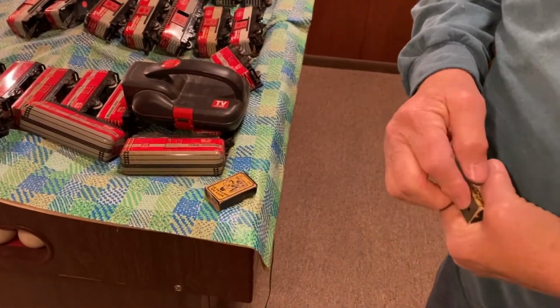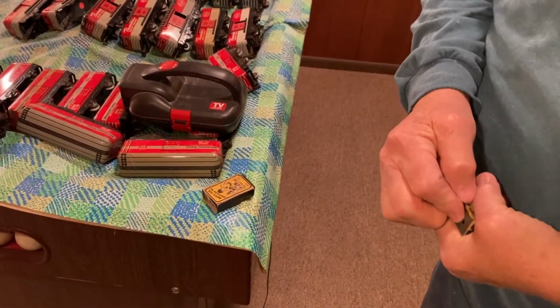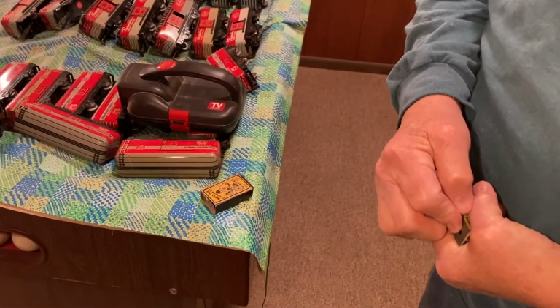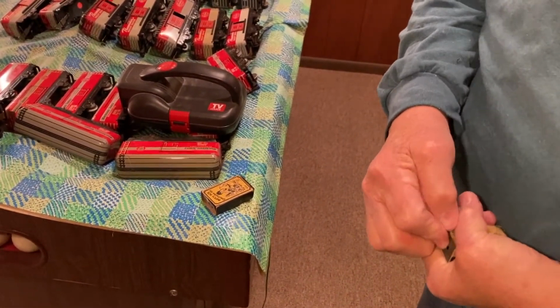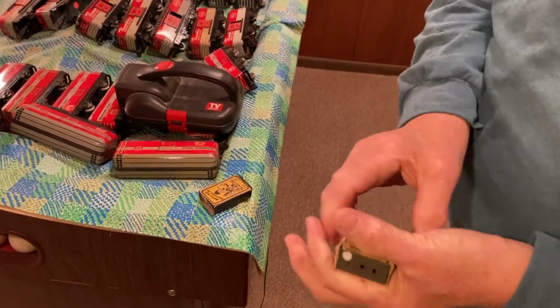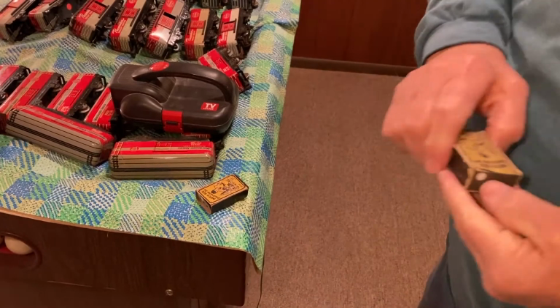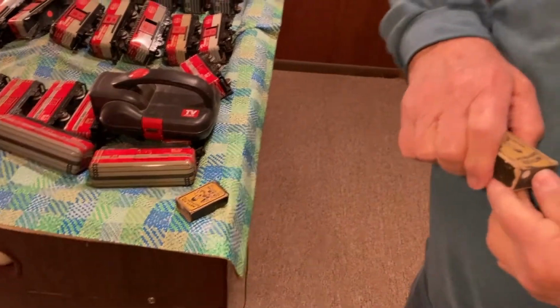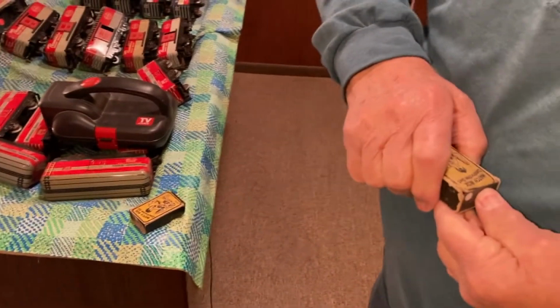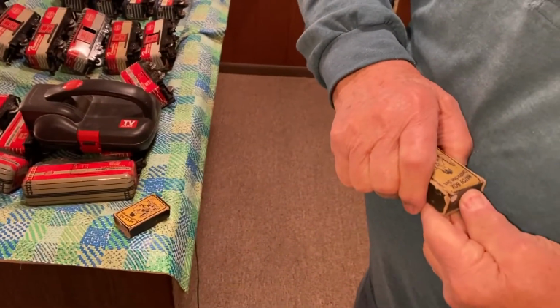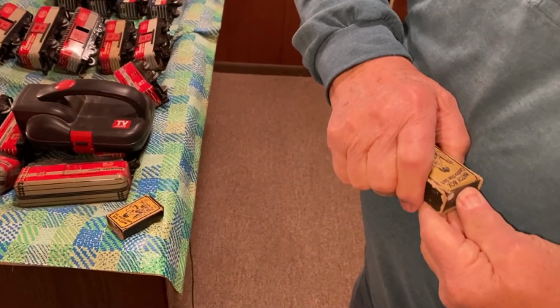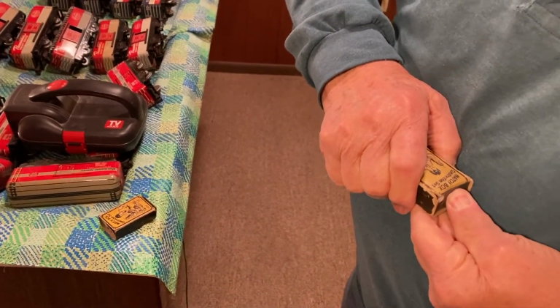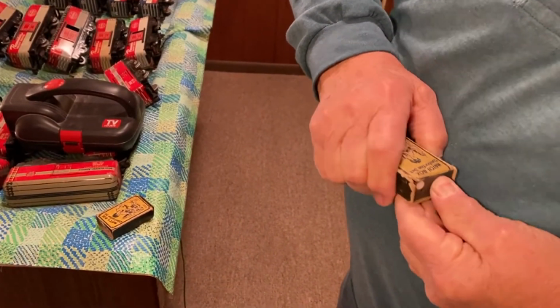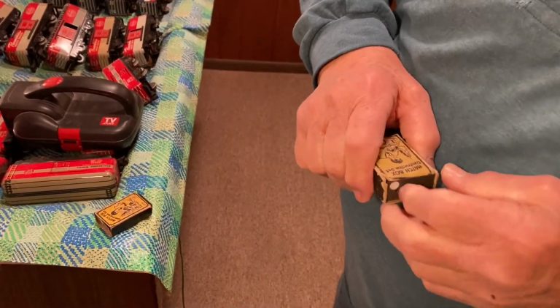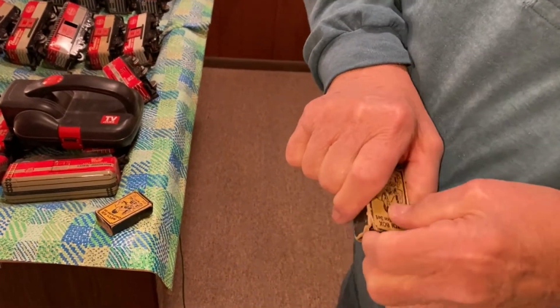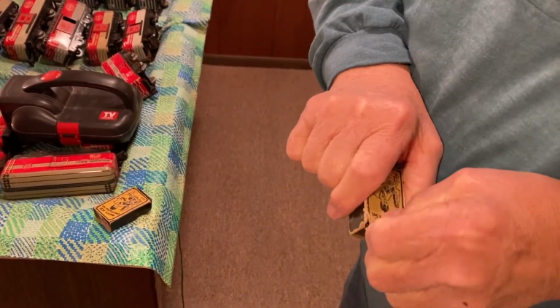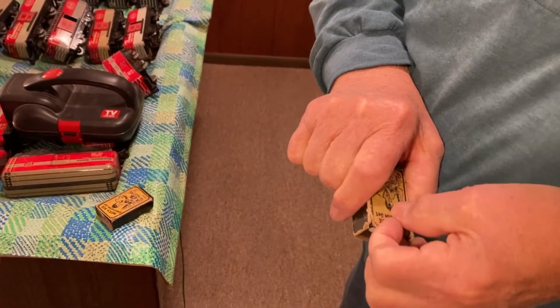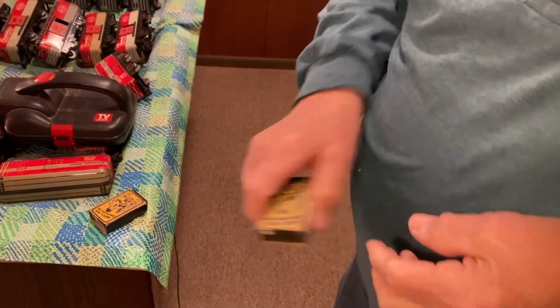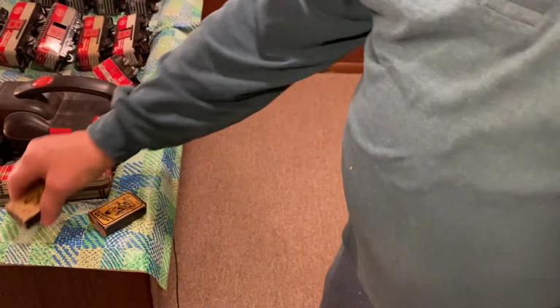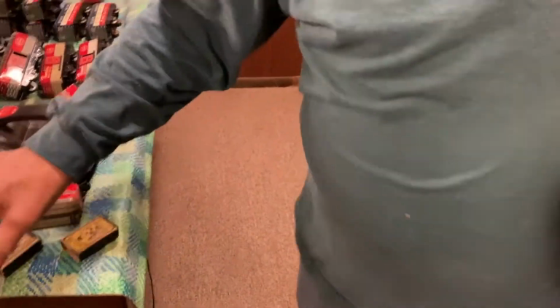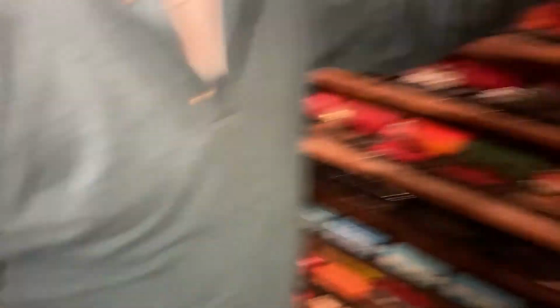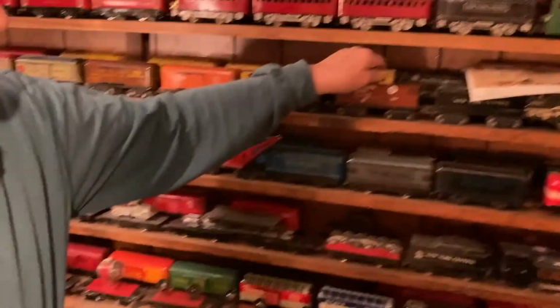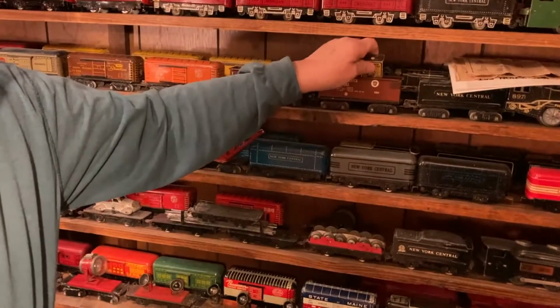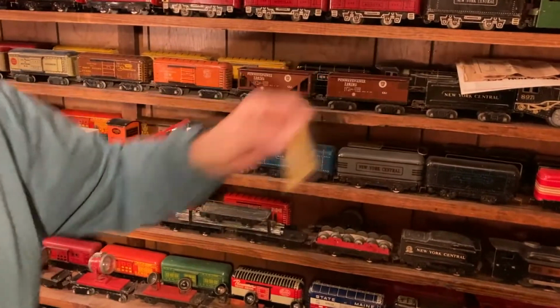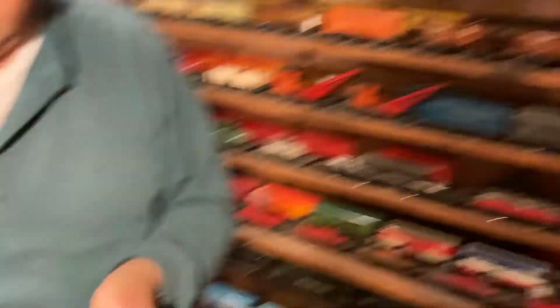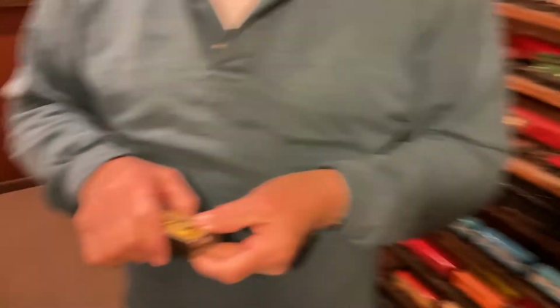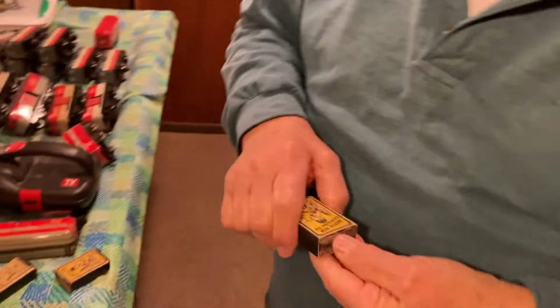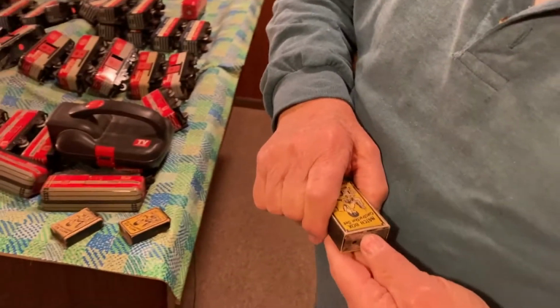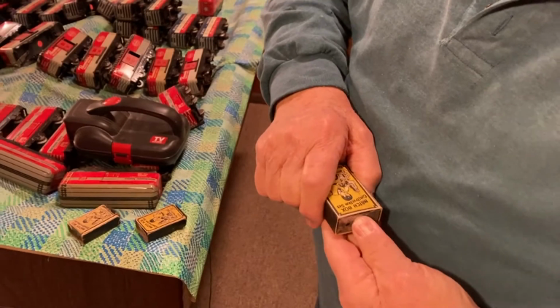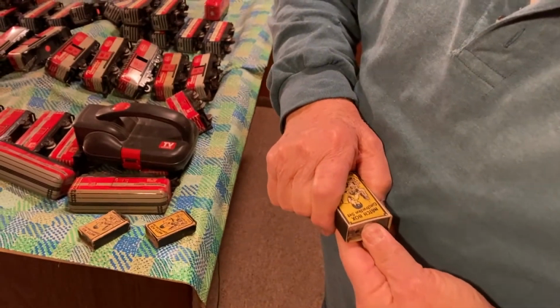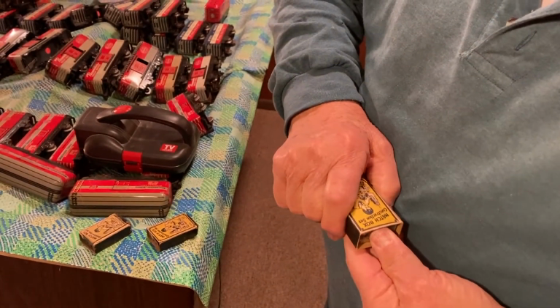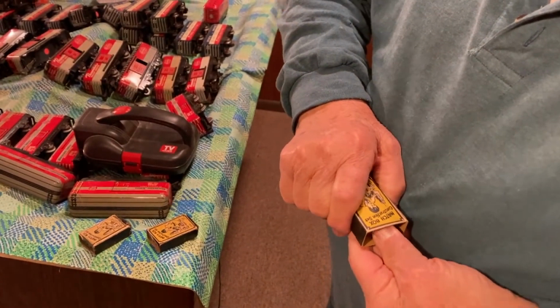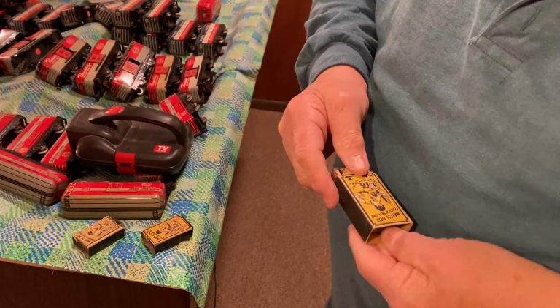They're just a bear to get open. It's a paper box. I thought it would come open easier than that. It's a good thing you have three. Third chance. There you go.